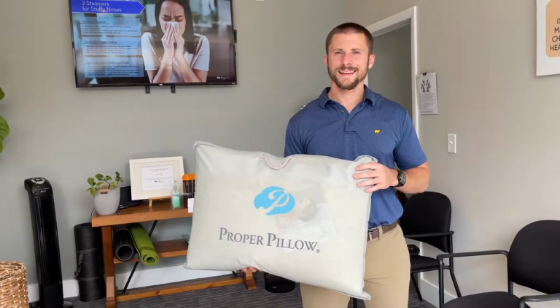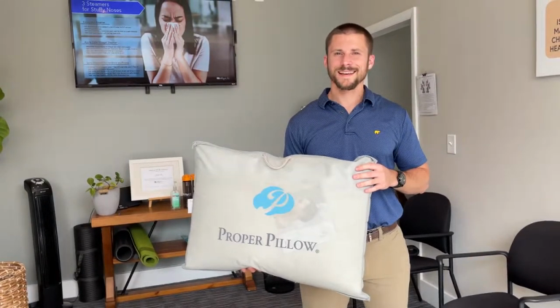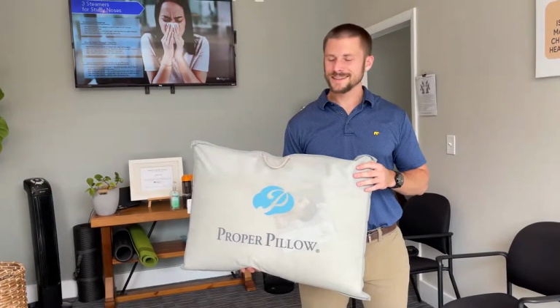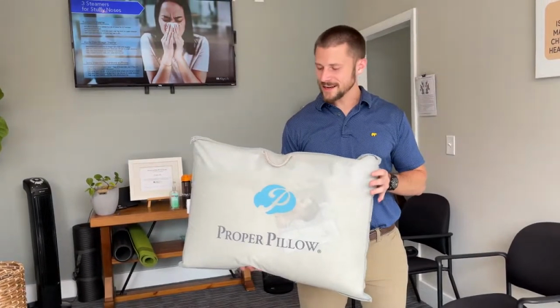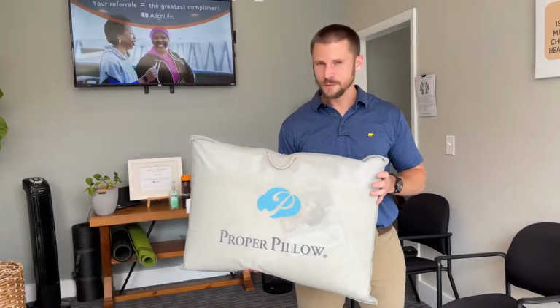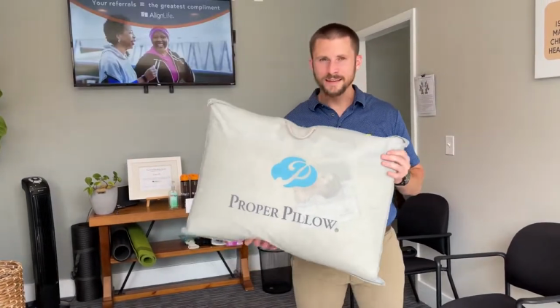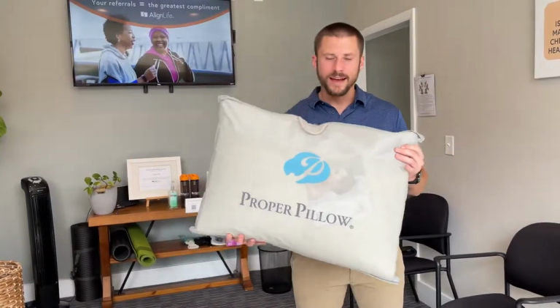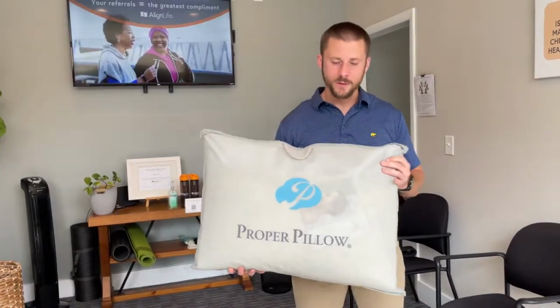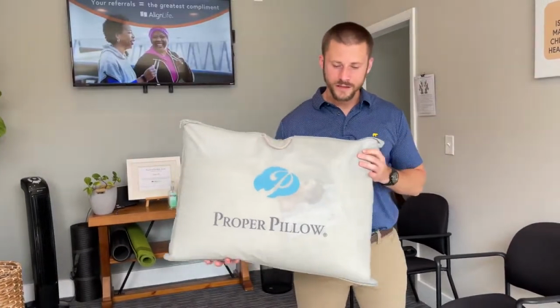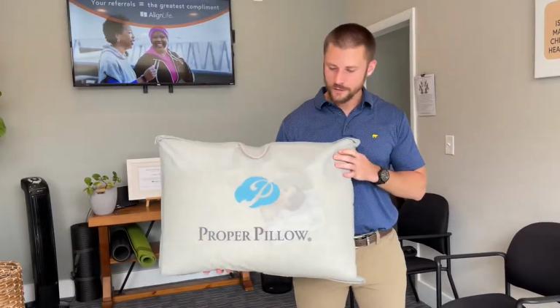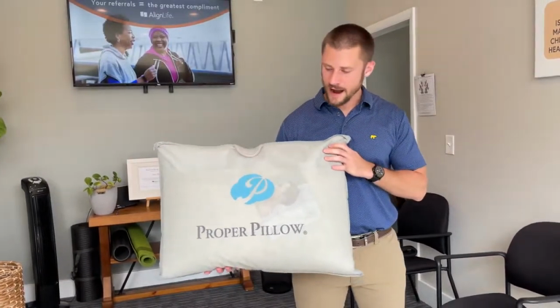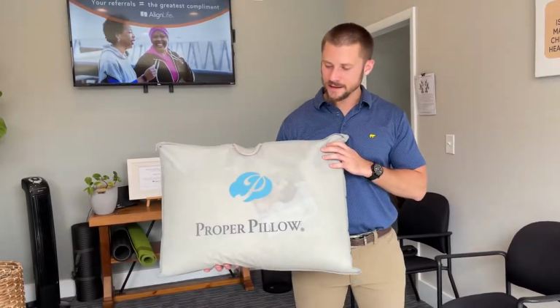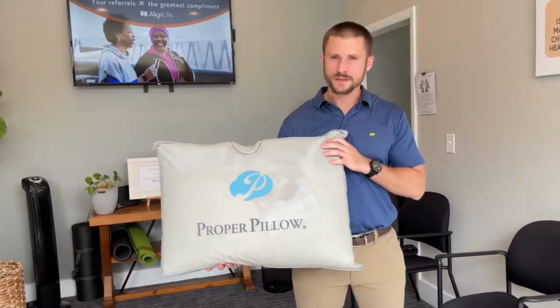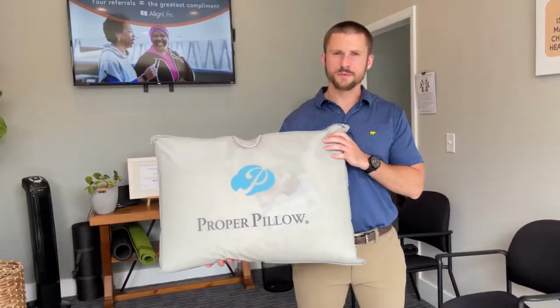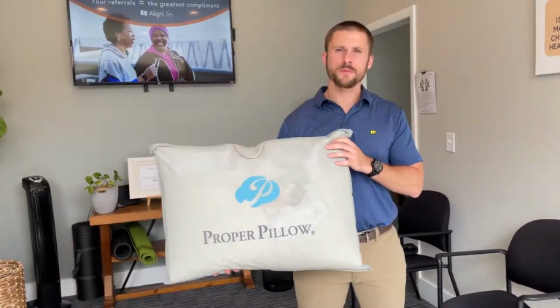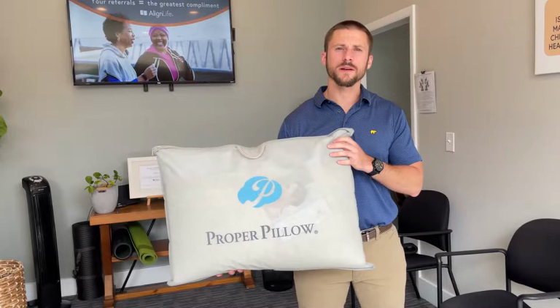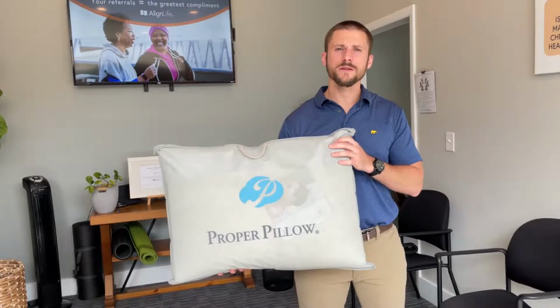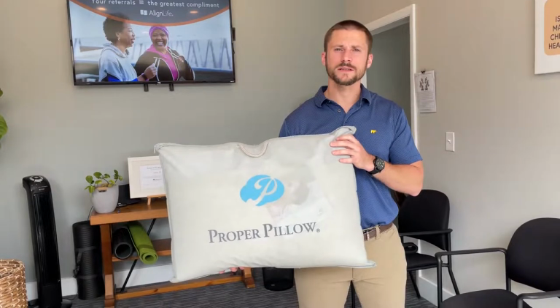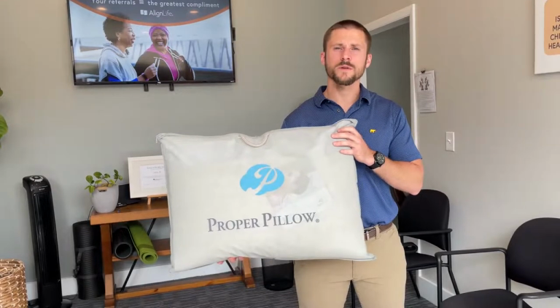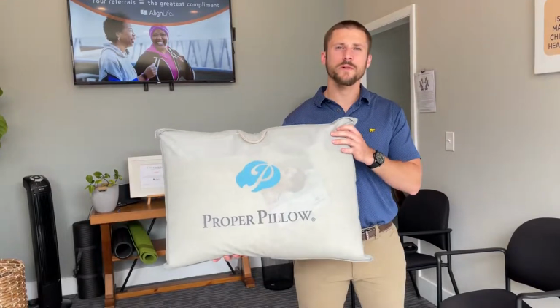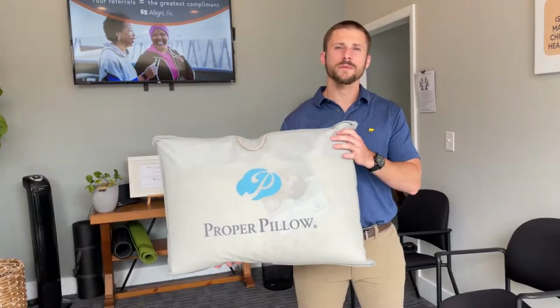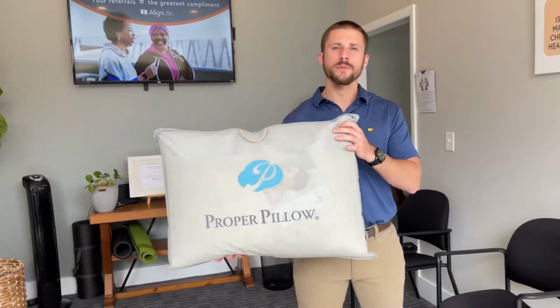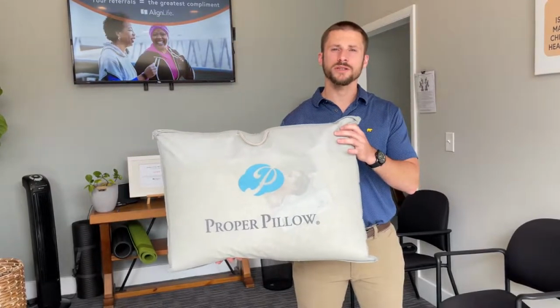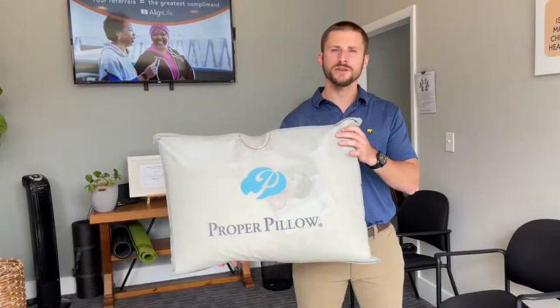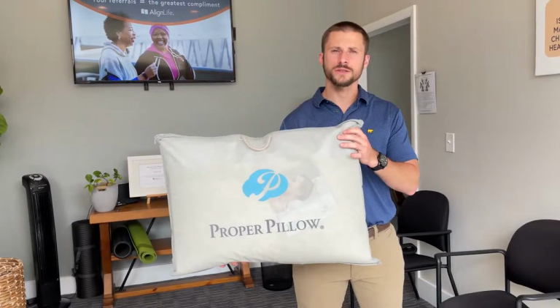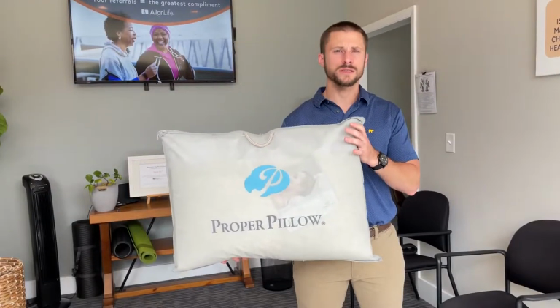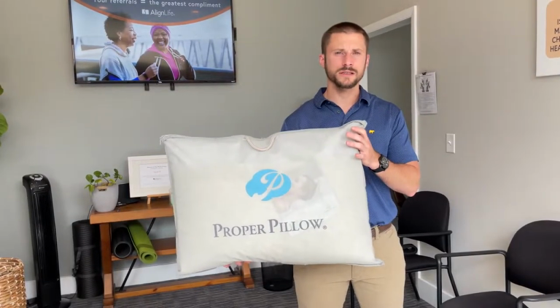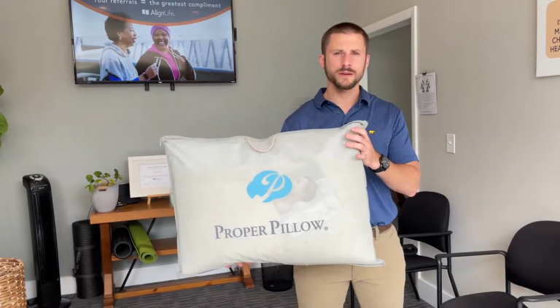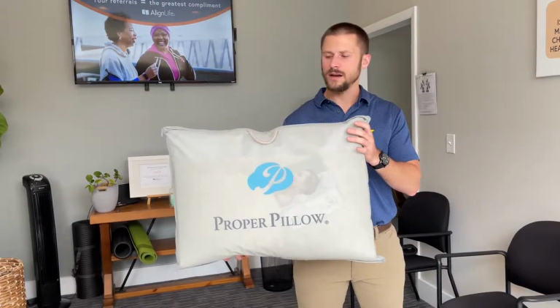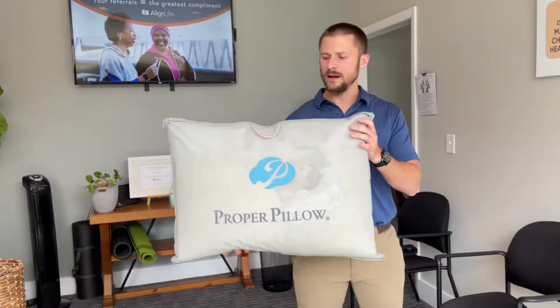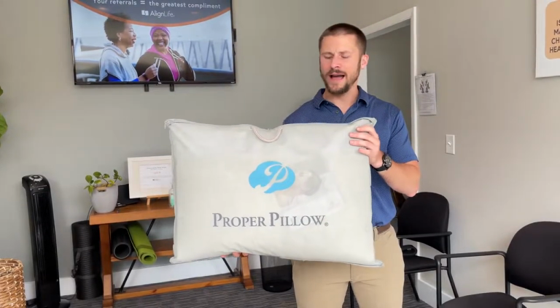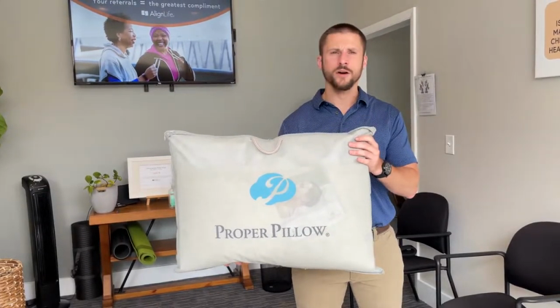Hey guys, it's Dr. Matt. I wanted to go over how to use this proper pillow. This is what we recommend our patients use to sleep at home.